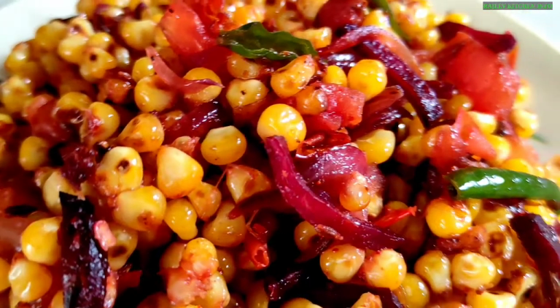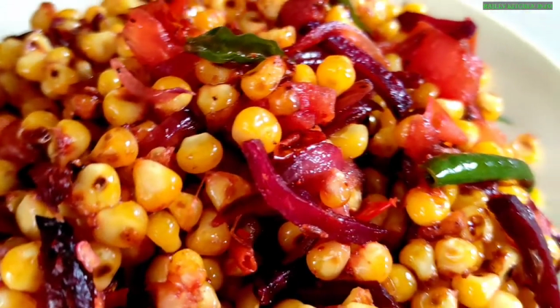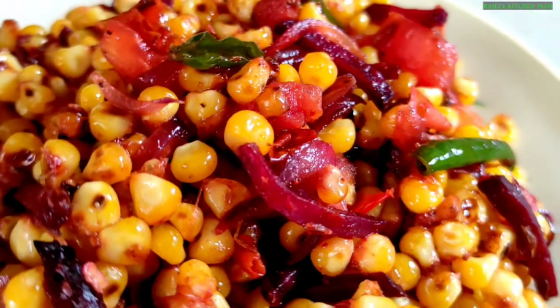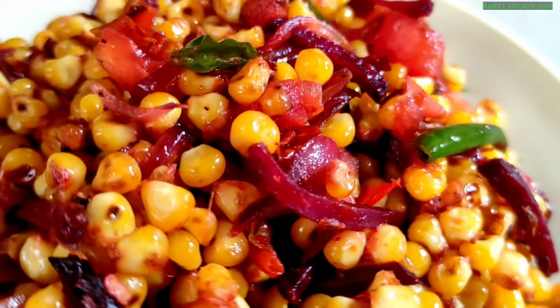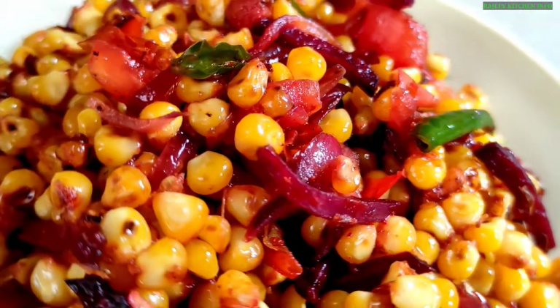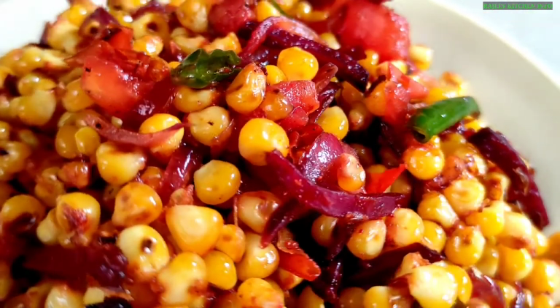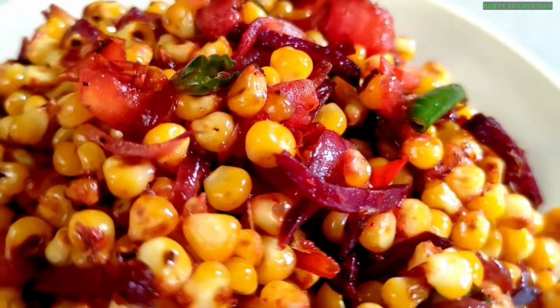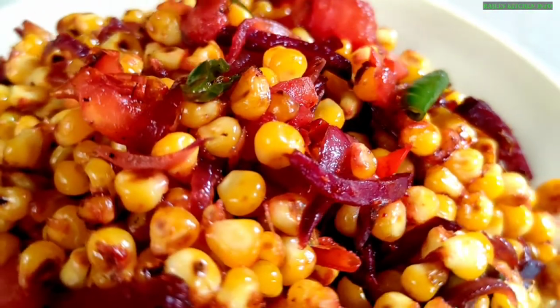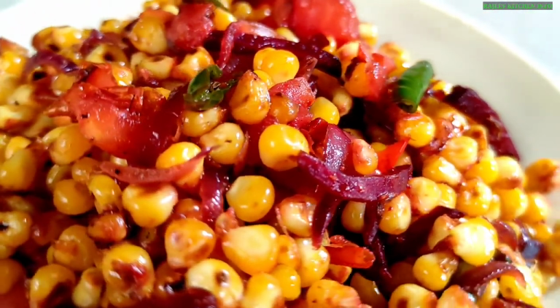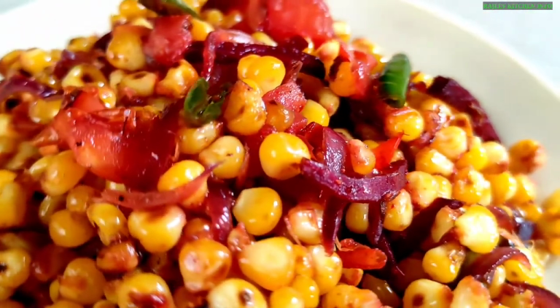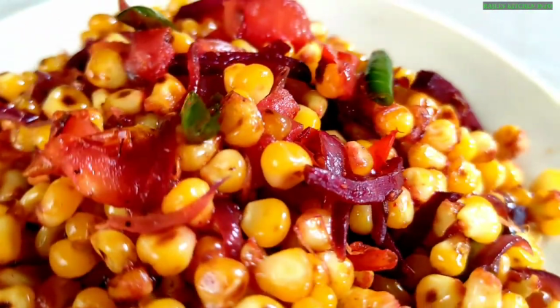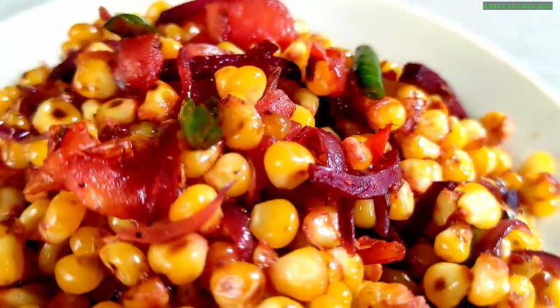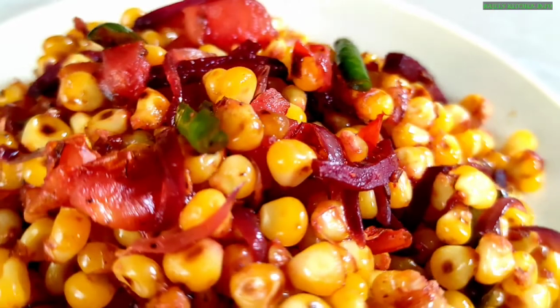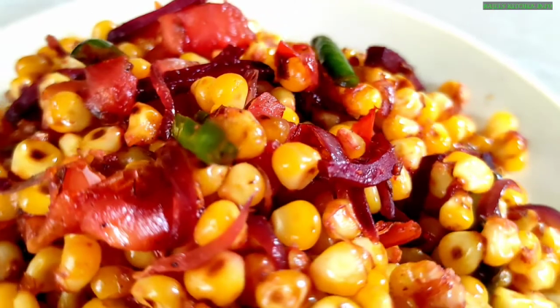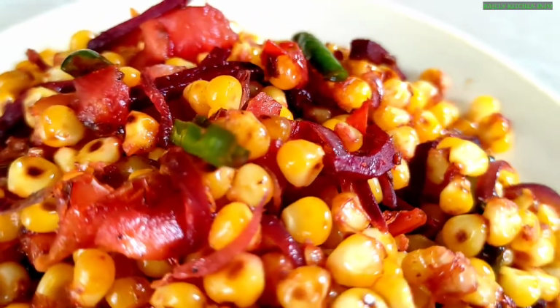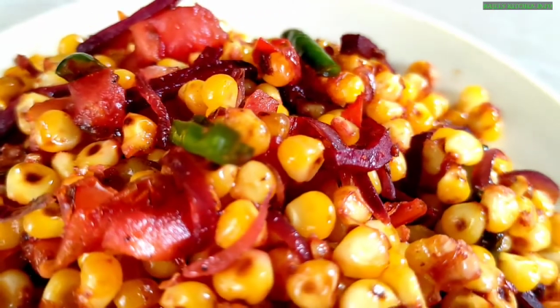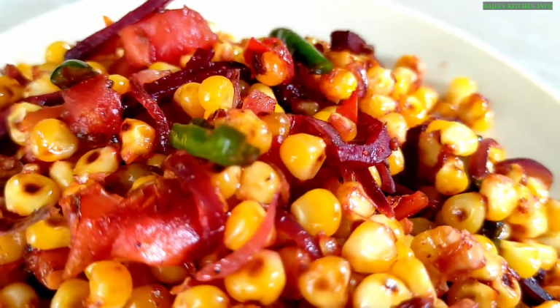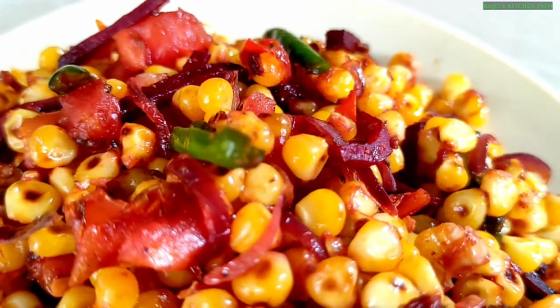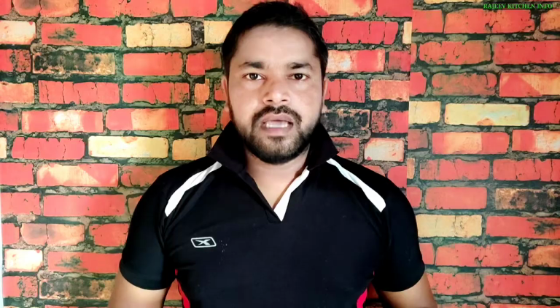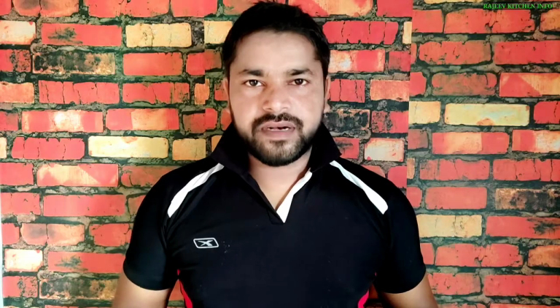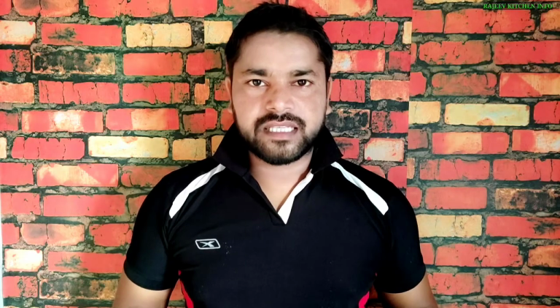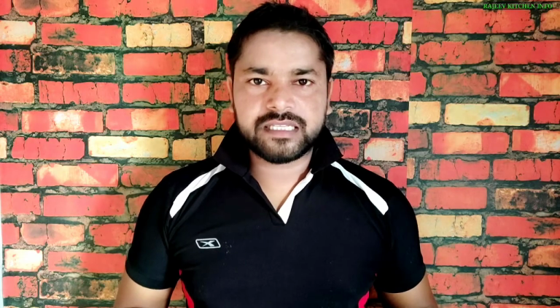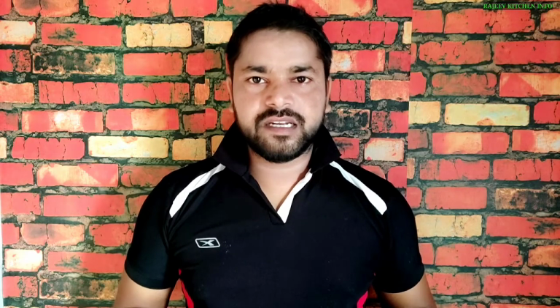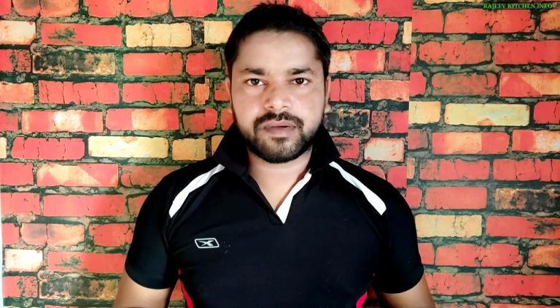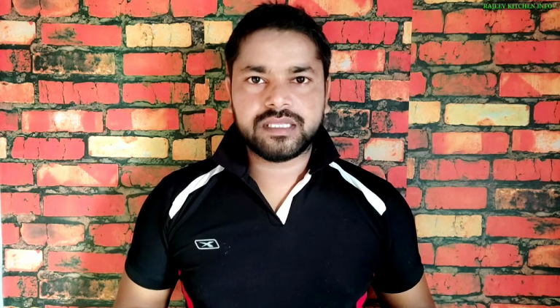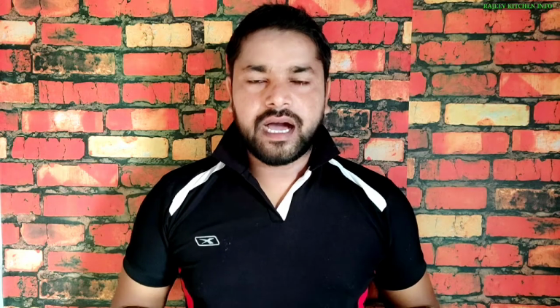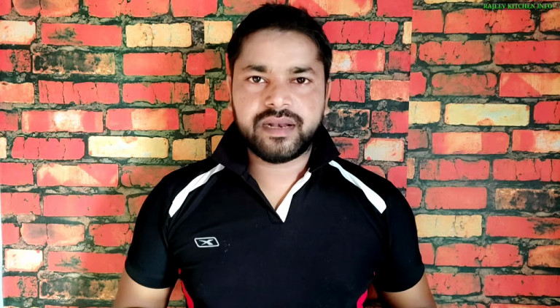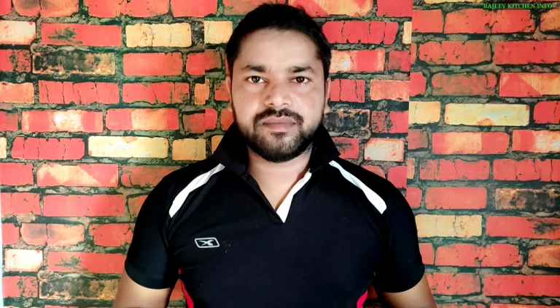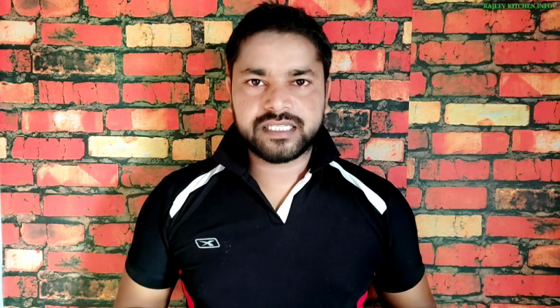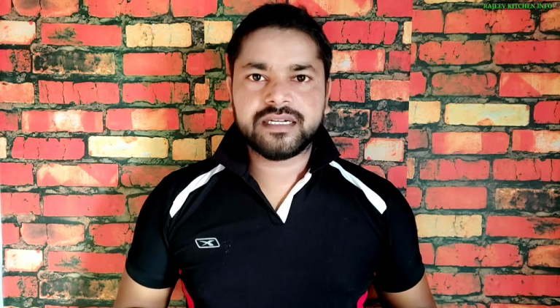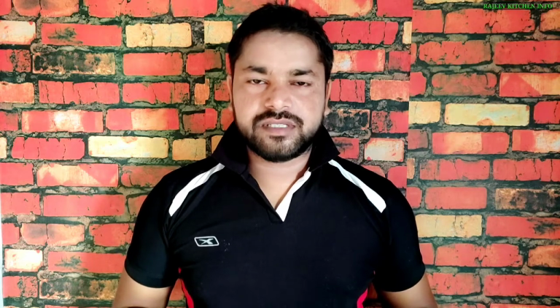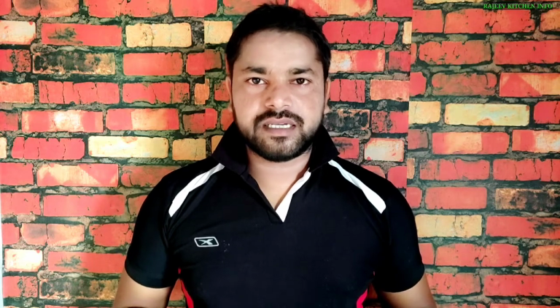So, let's see what we have prepared for our bhoota-chart recipe. Hello friends, I am Rajiv from Rajiv Kitchen. Today we will start with the bhoota-chart recipe.